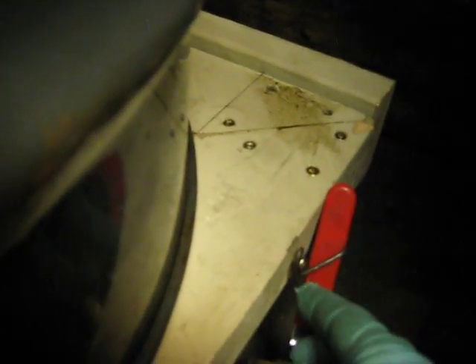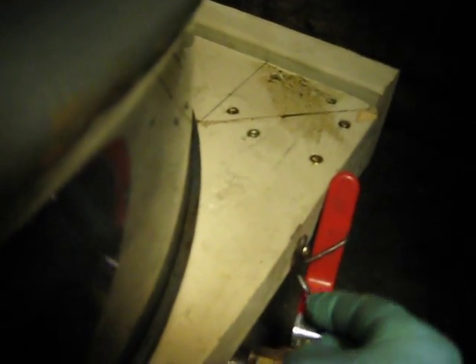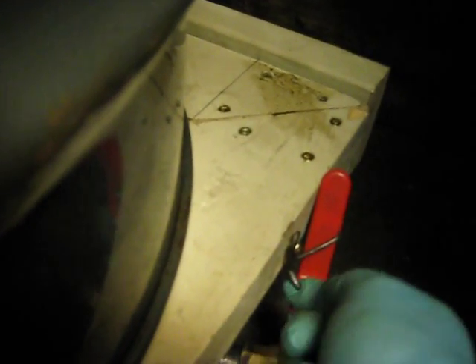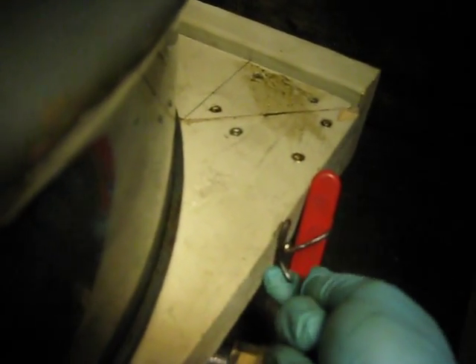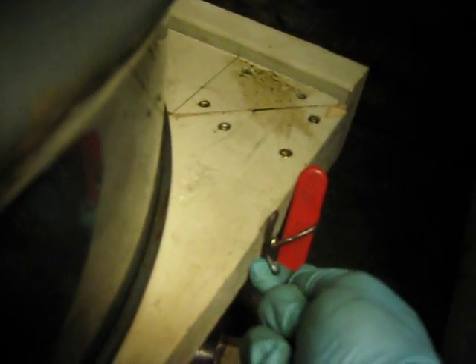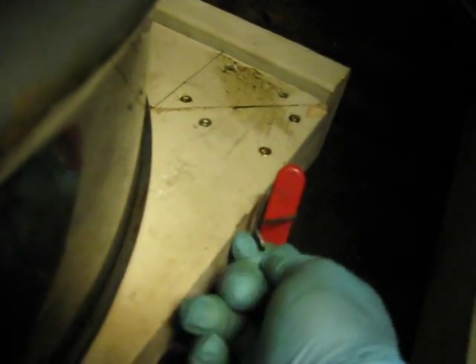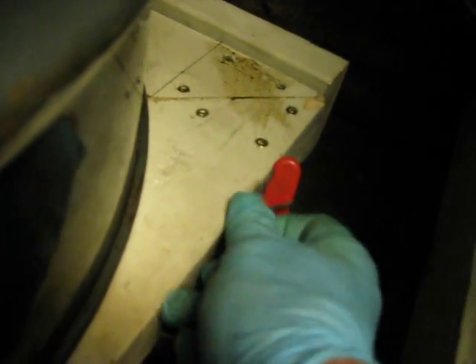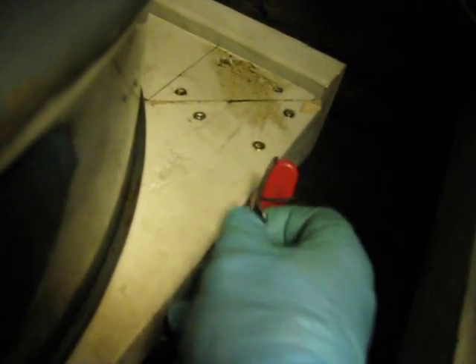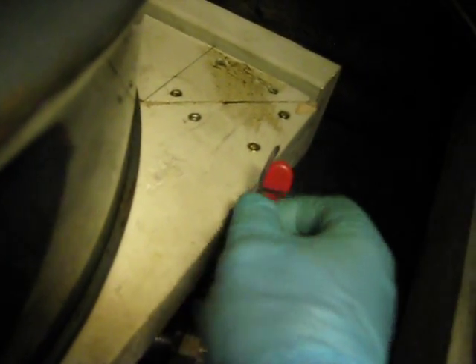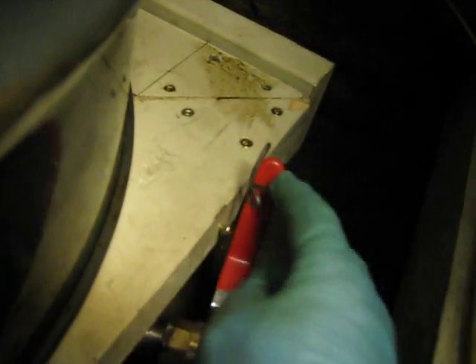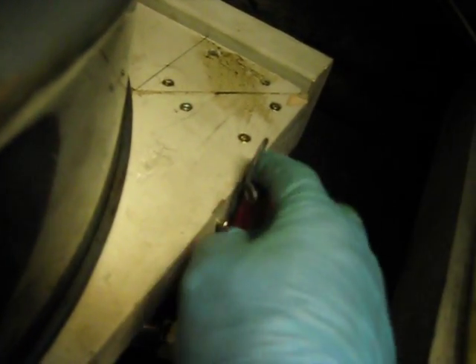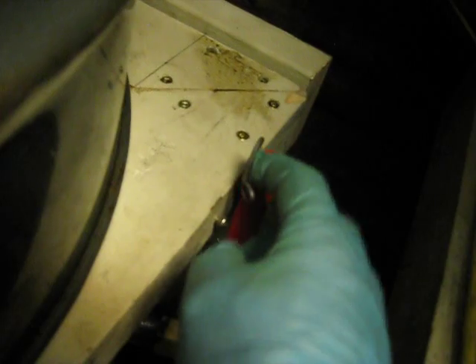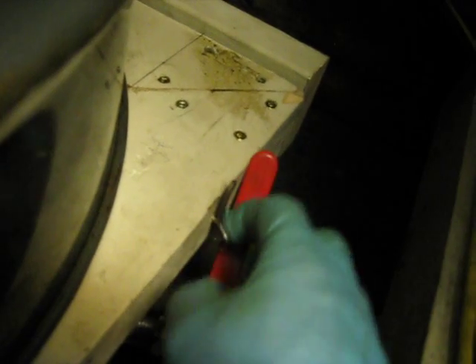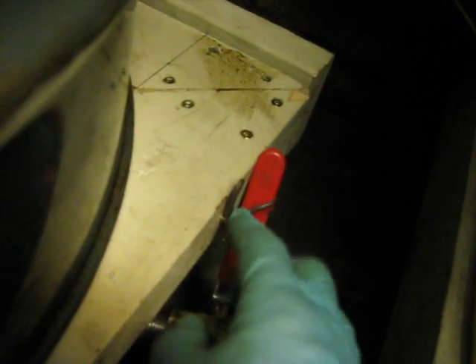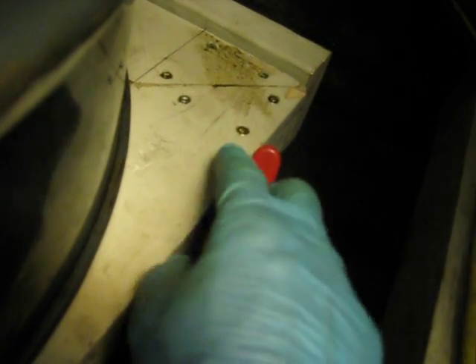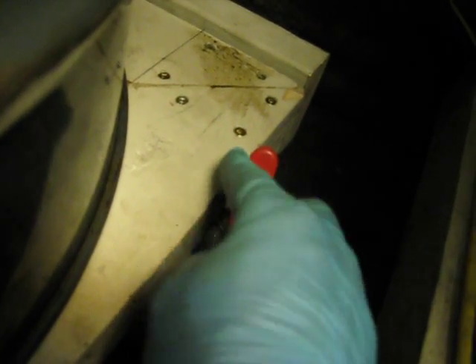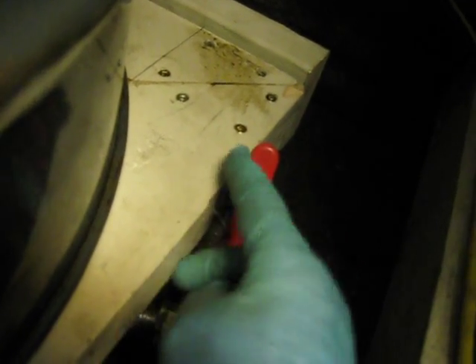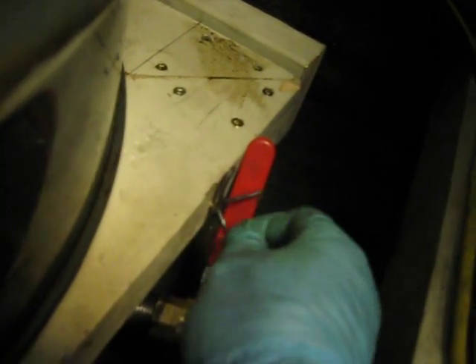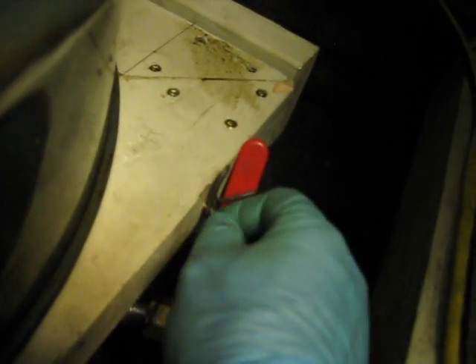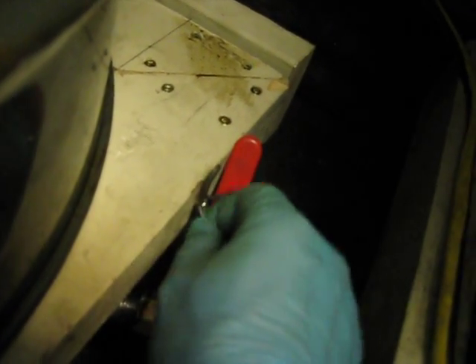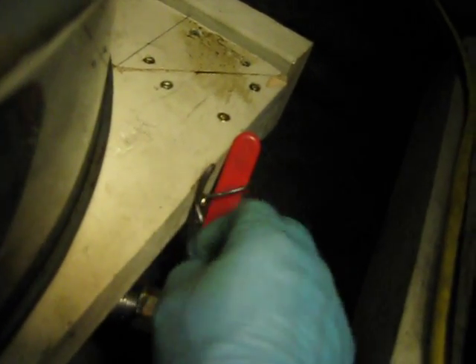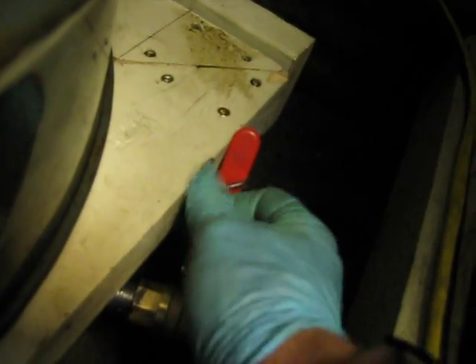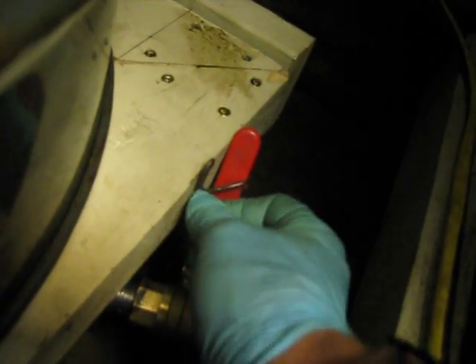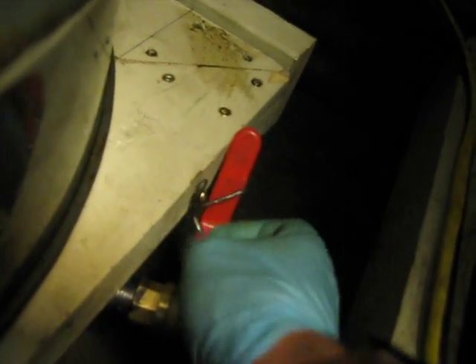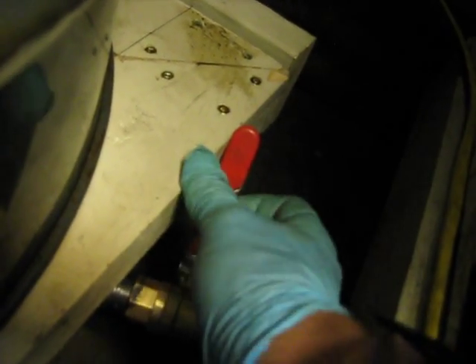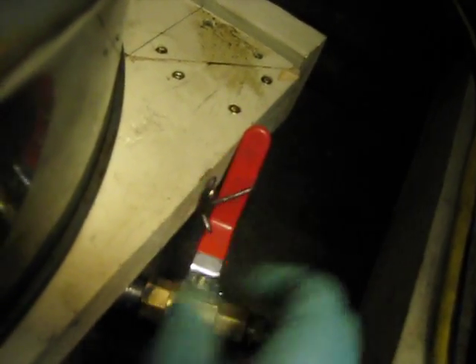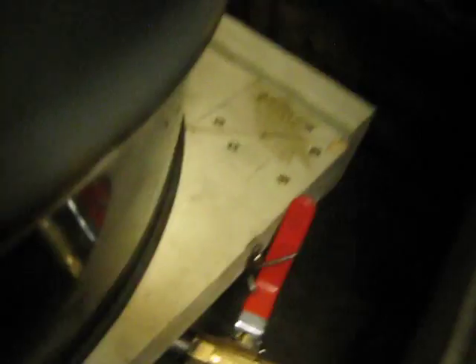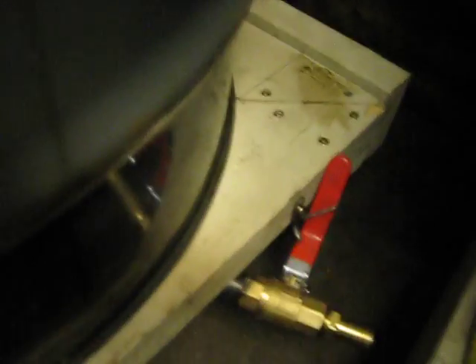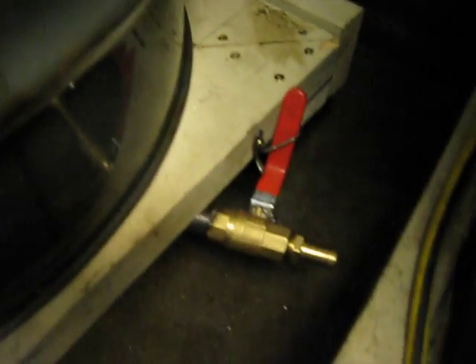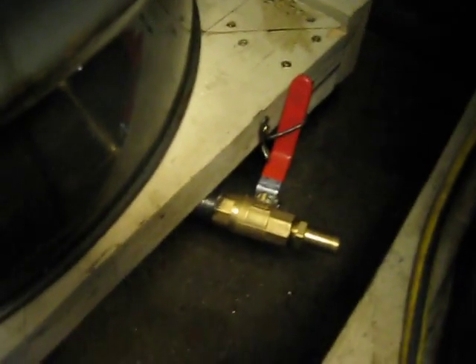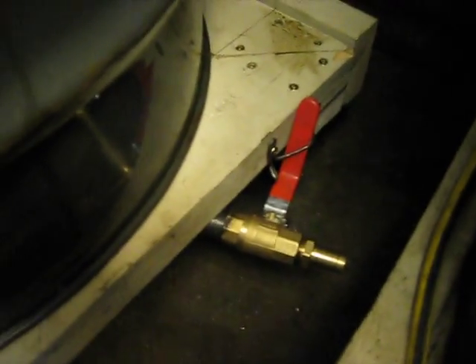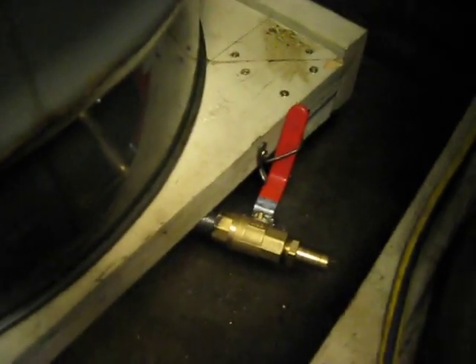I can change them out just by changing the hoses easily now. I put this little safety thing on so I can't accidentally turn that valve on and make a mess of the garage — no, I haven't done that yet.